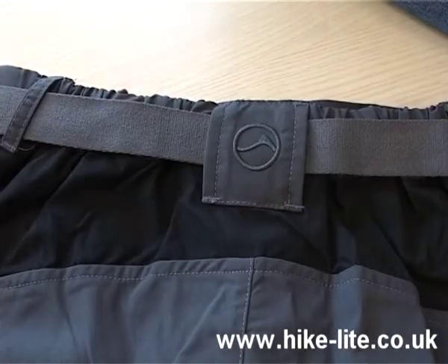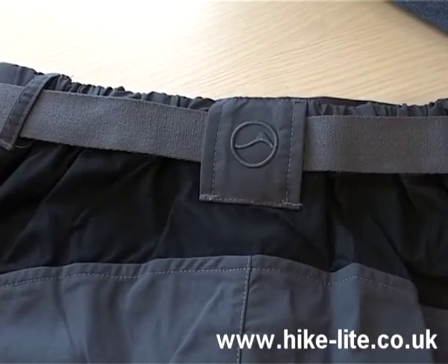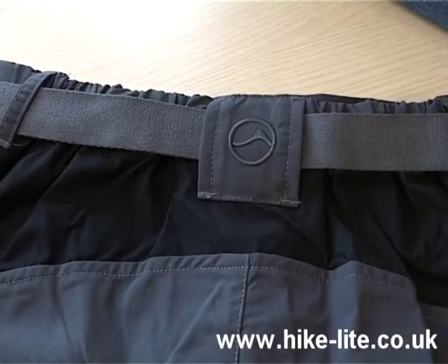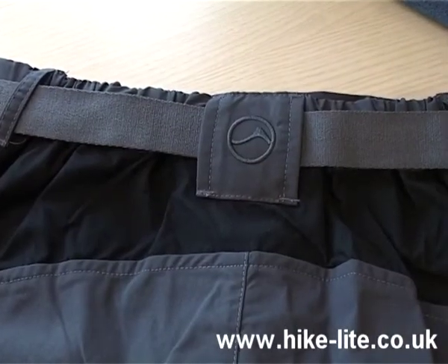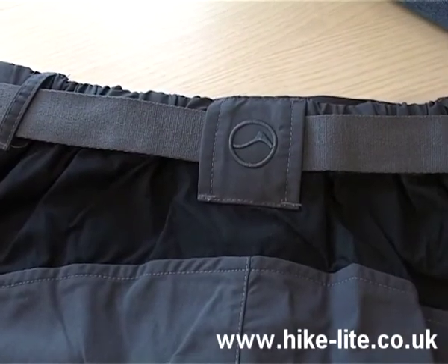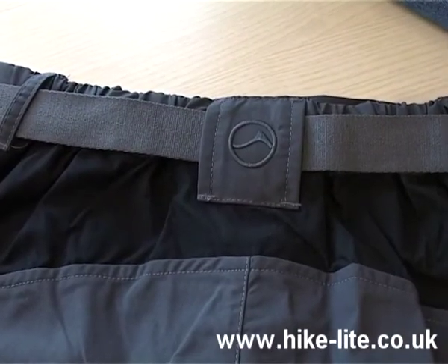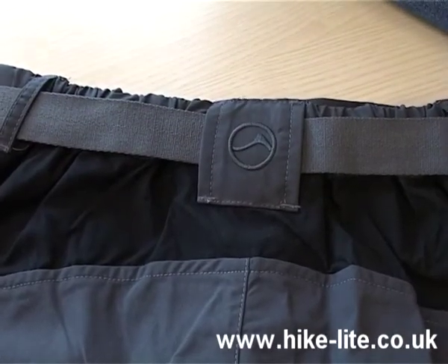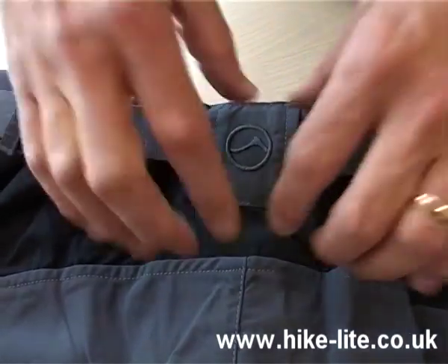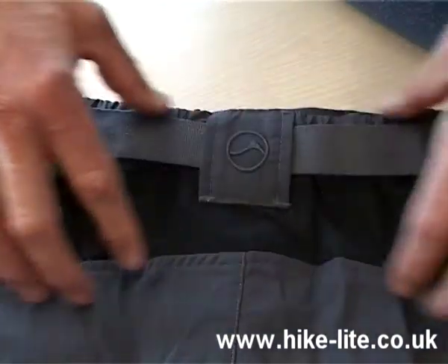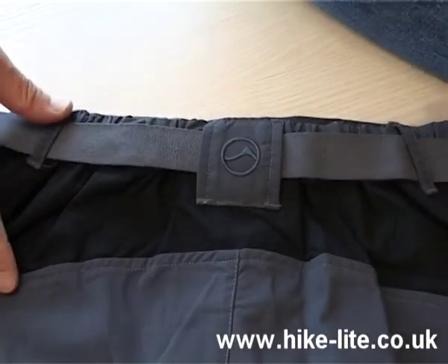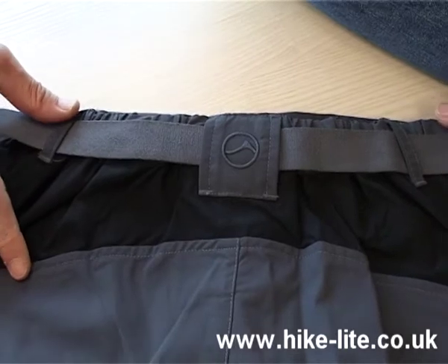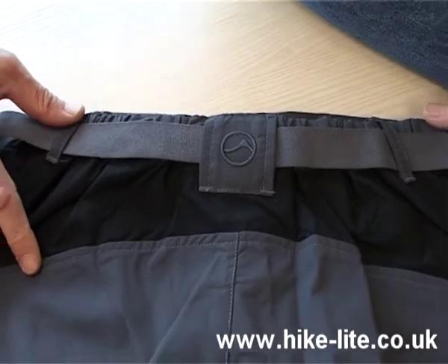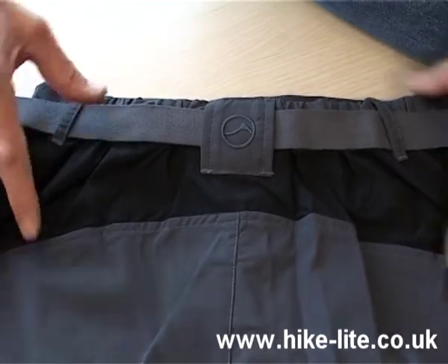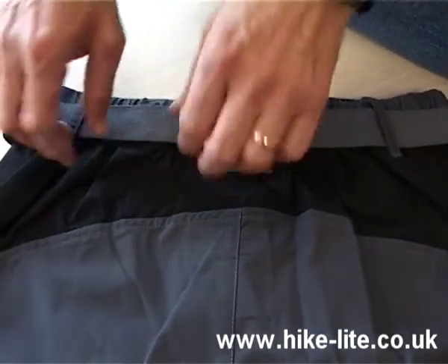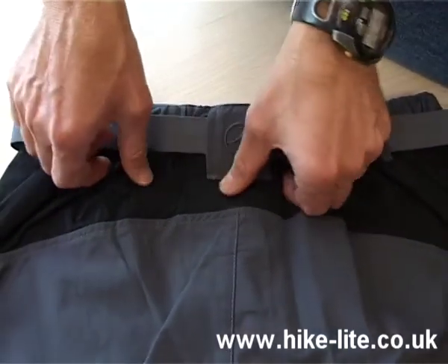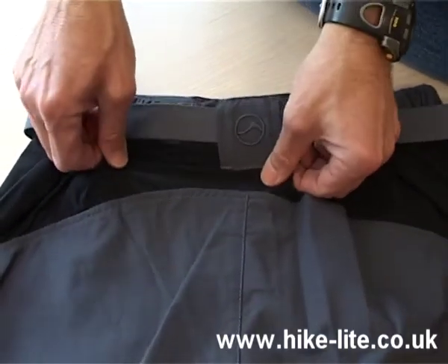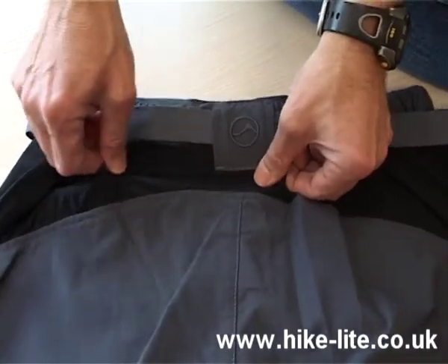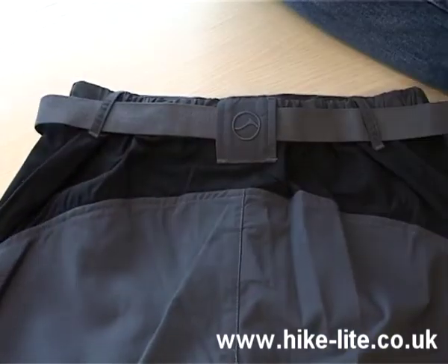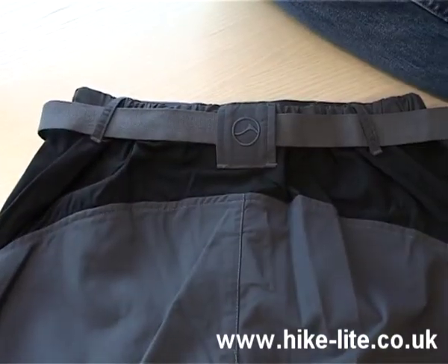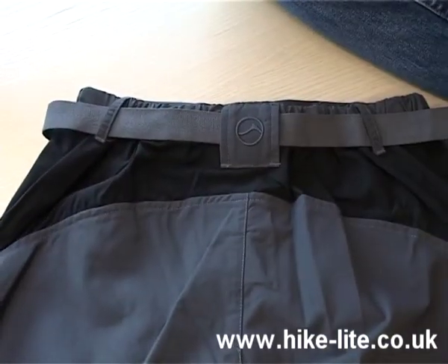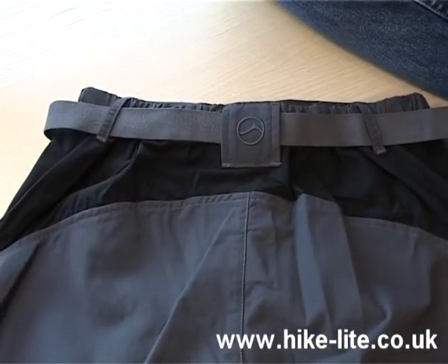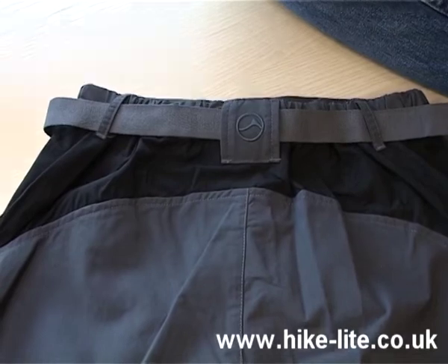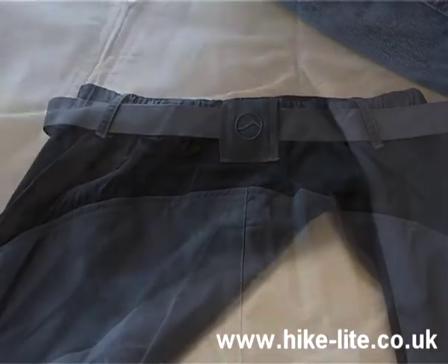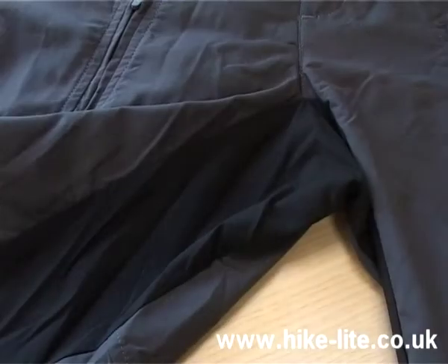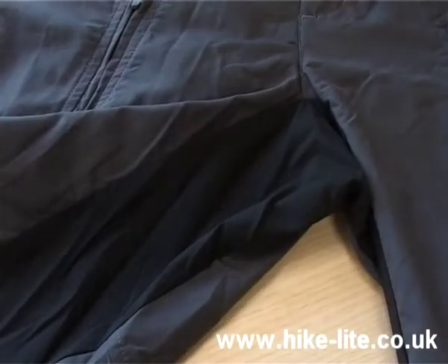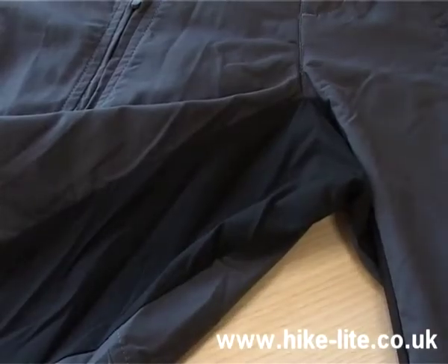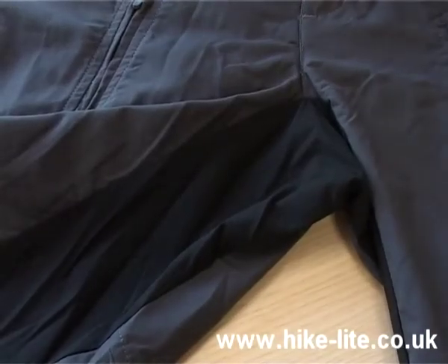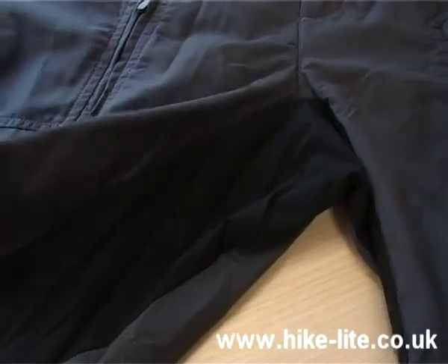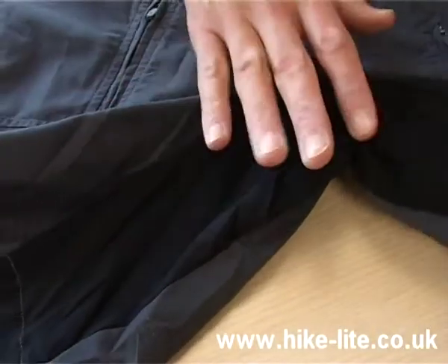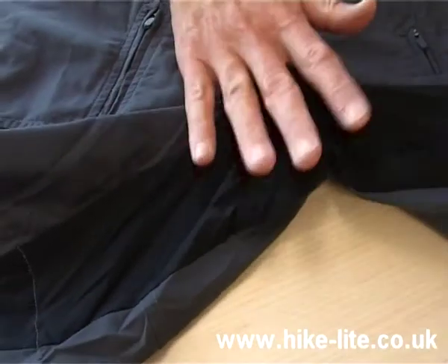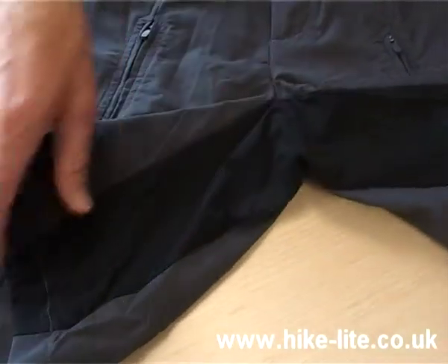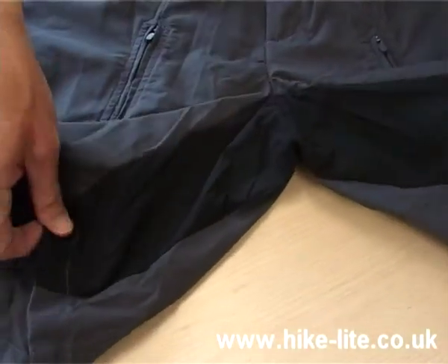In my opinion, what makes these shorts particularly comfortable is the fact that the section below the waist is made of a stretchy material which makes the pants give as you move around. And there's a further stretch panel that covers the crotch and inner thigh.